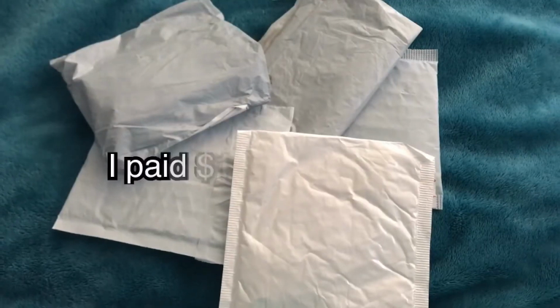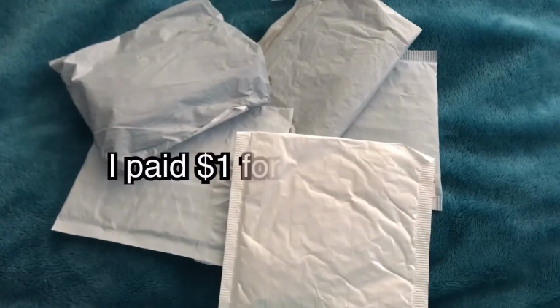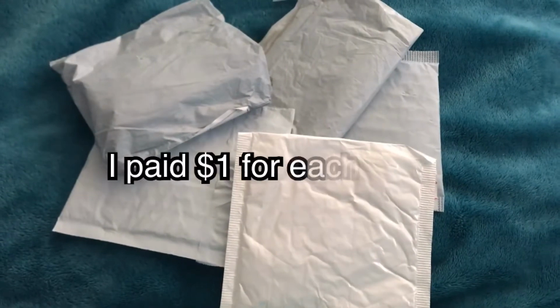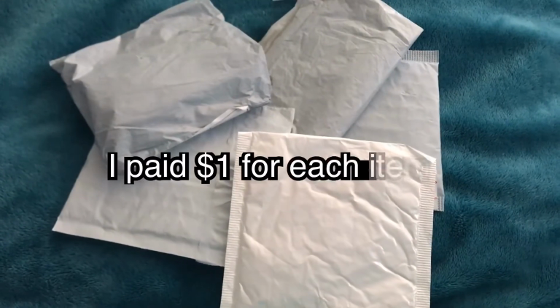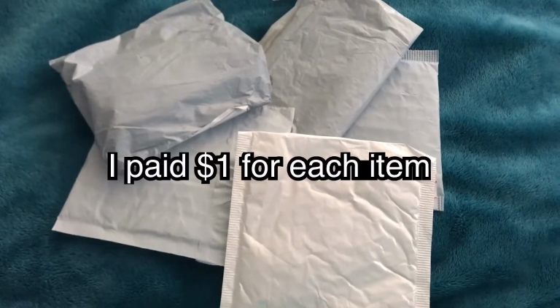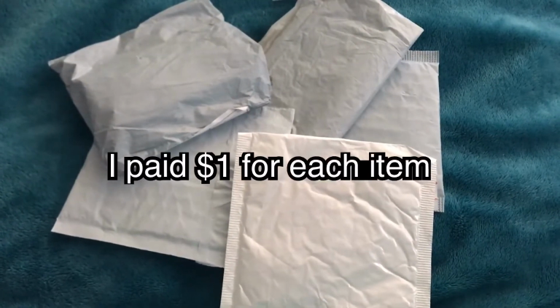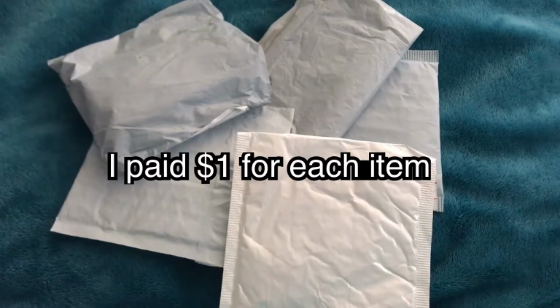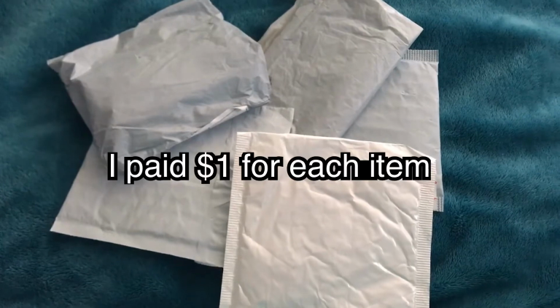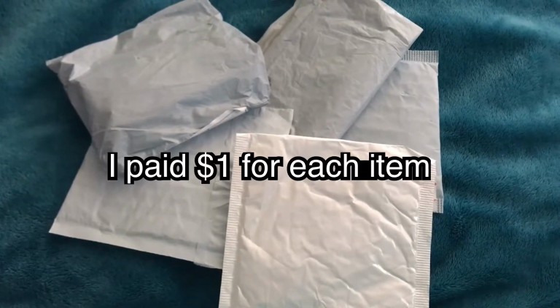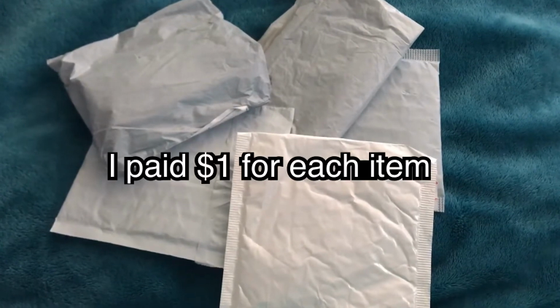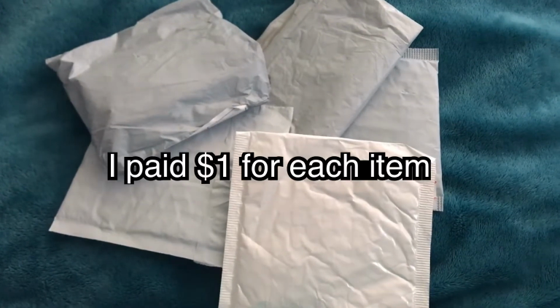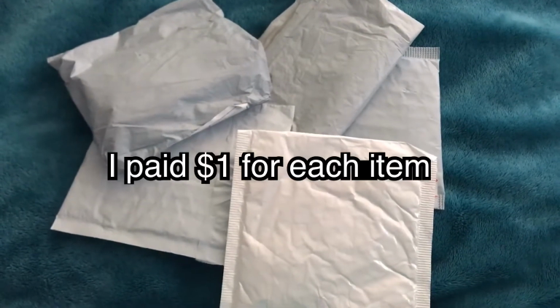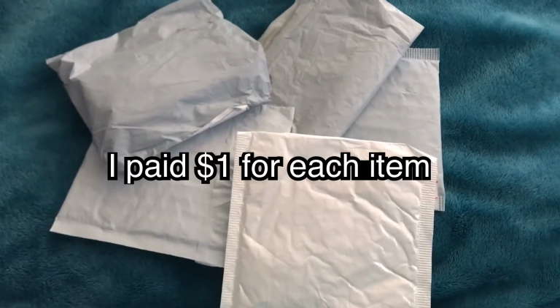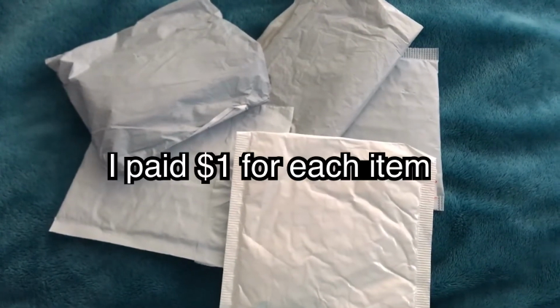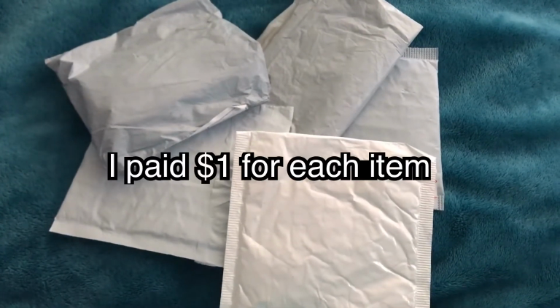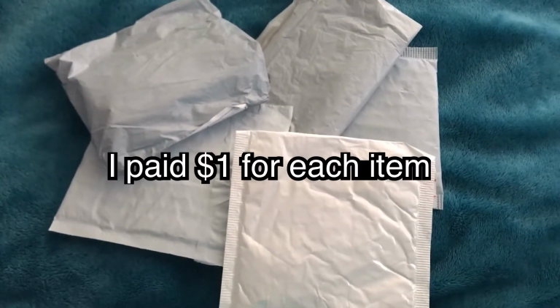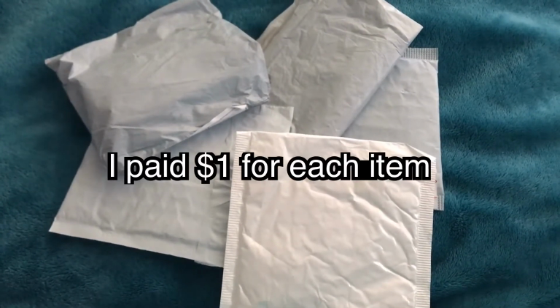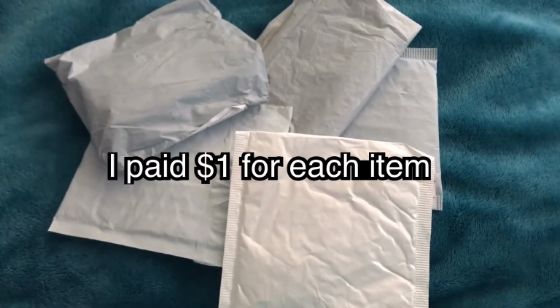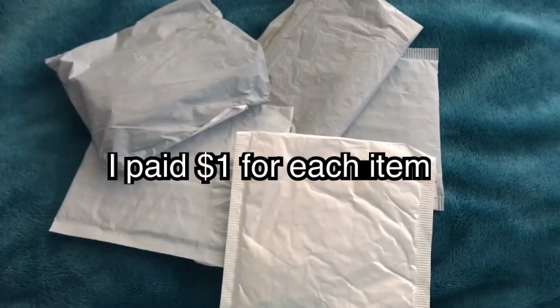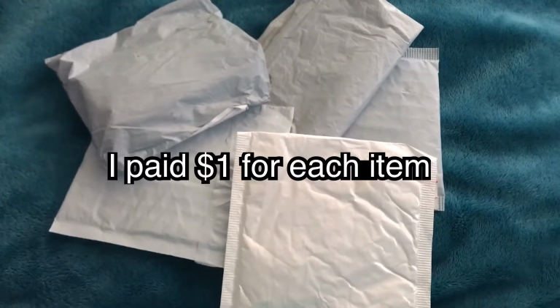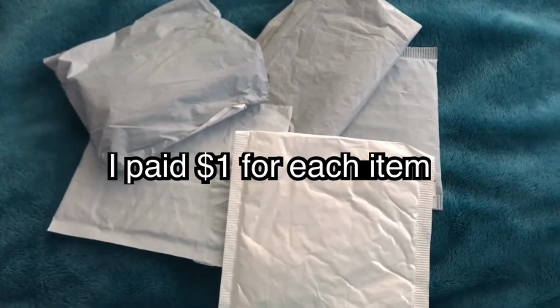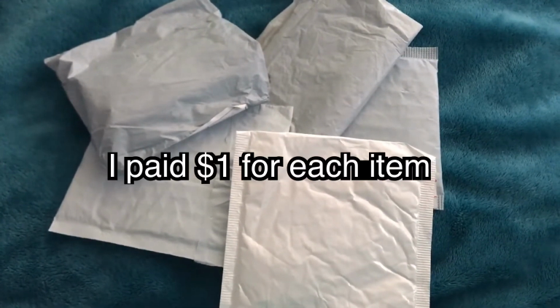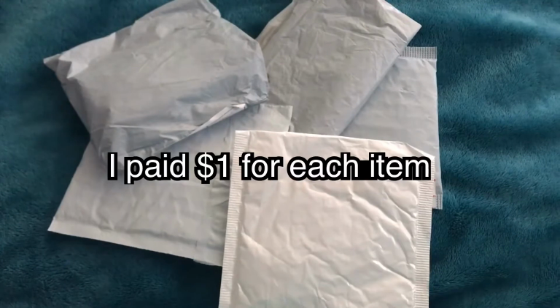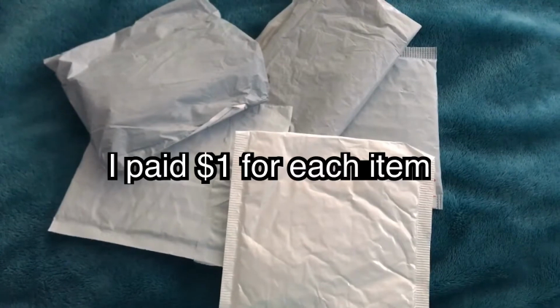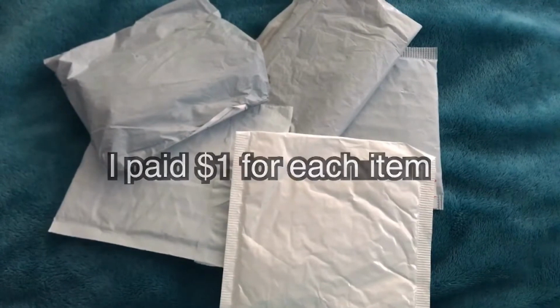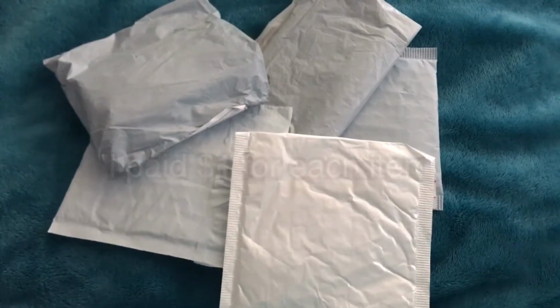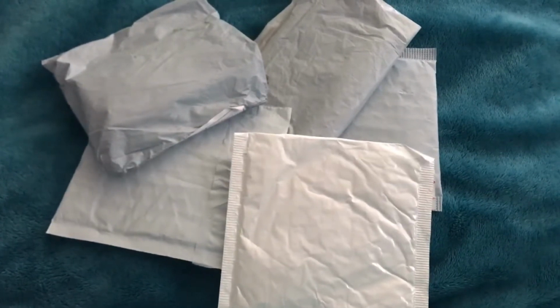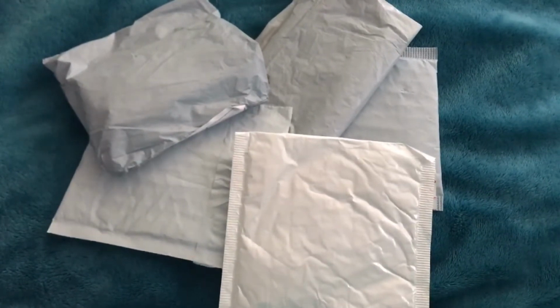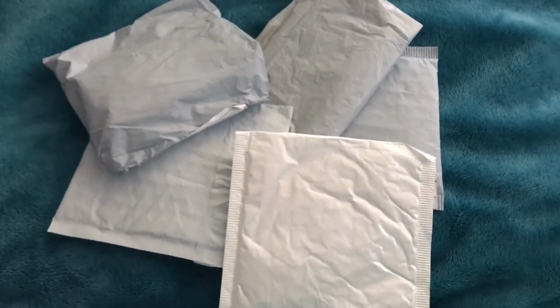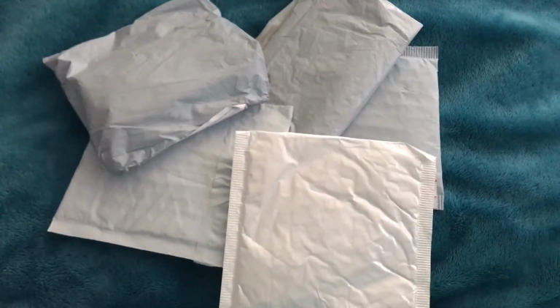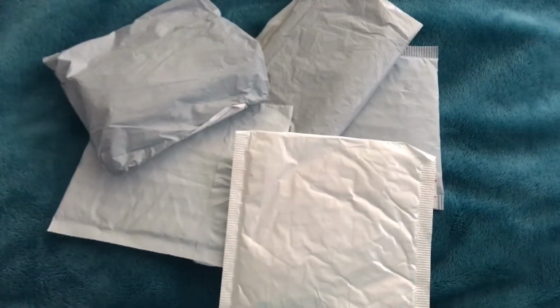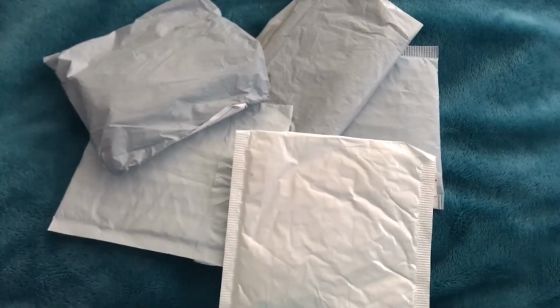Good morning beautiful people, and this morning we have a small doom jewellery haul.